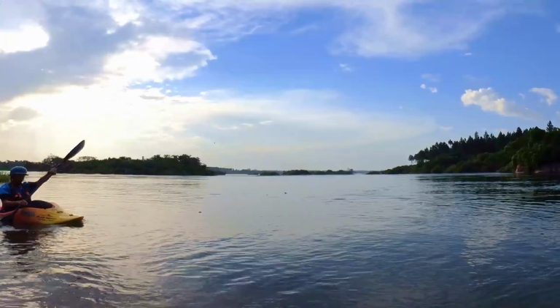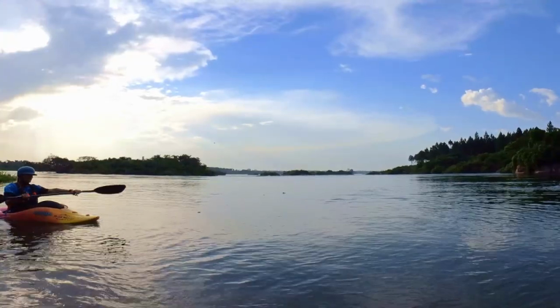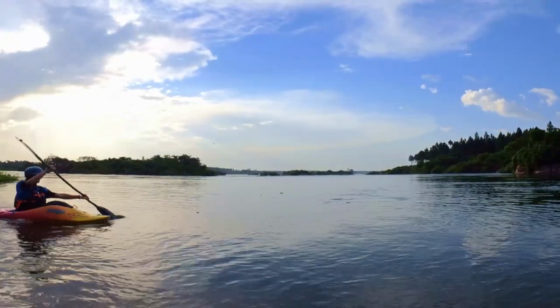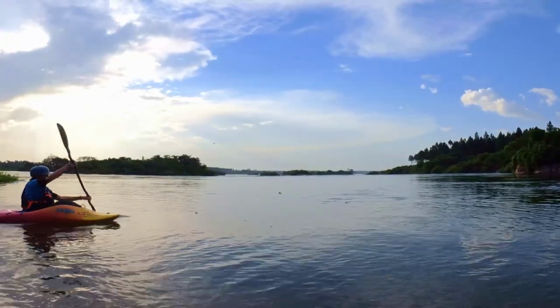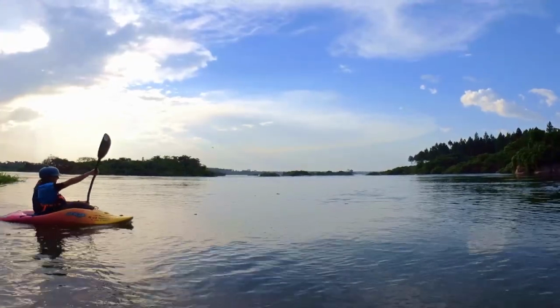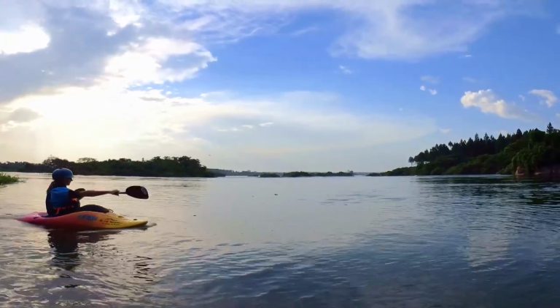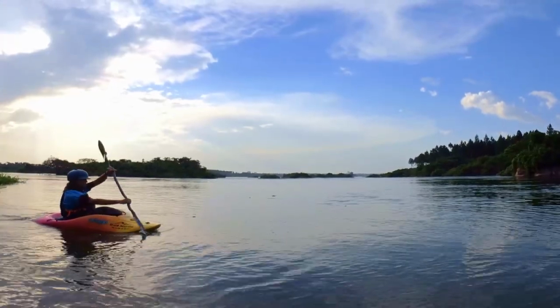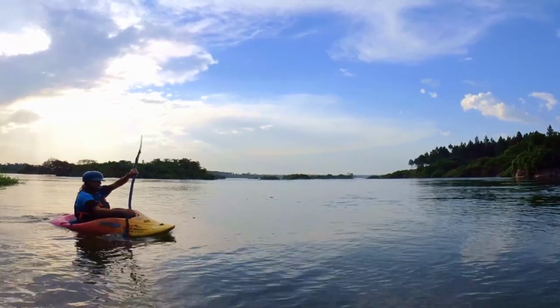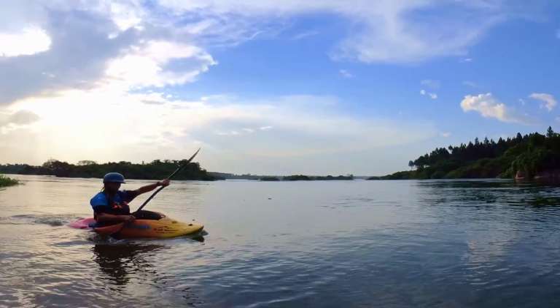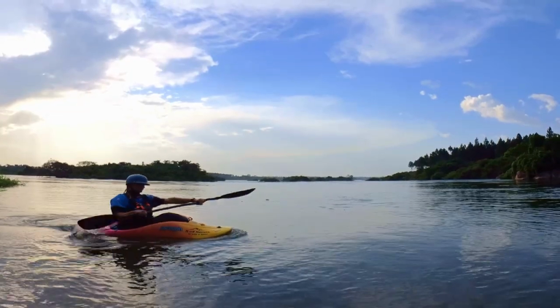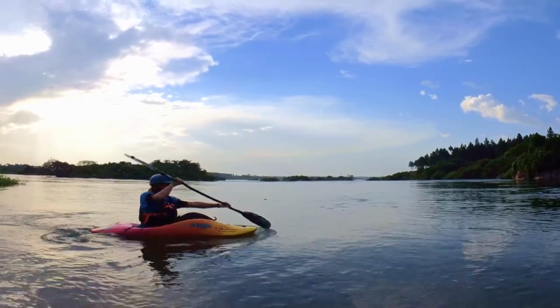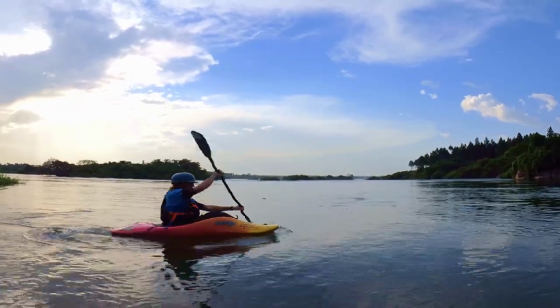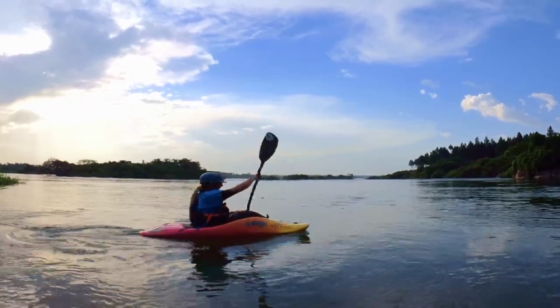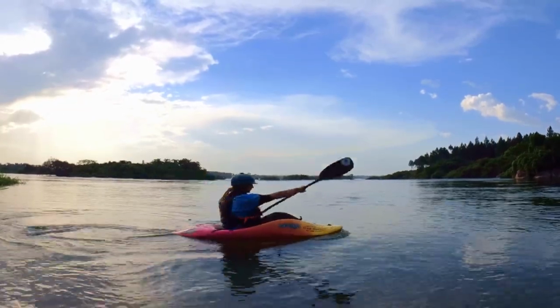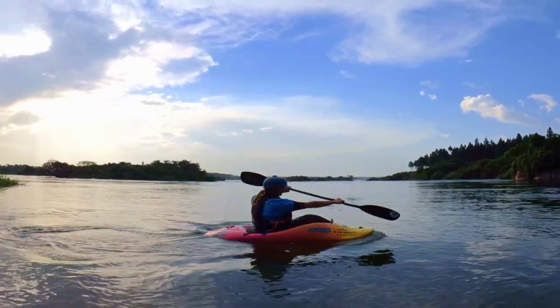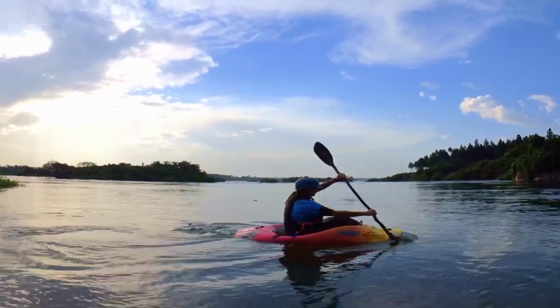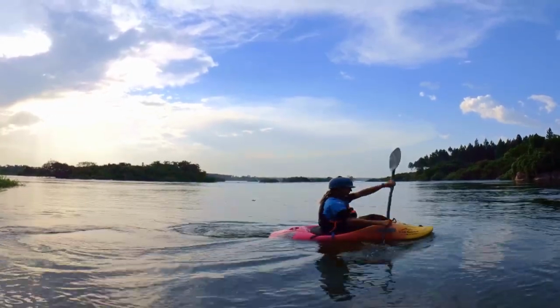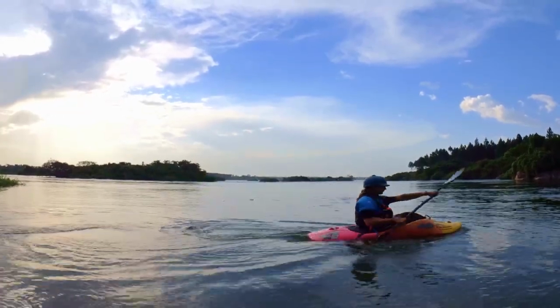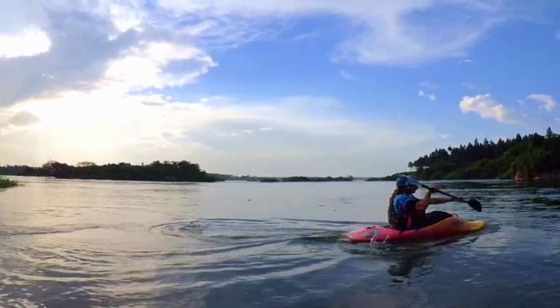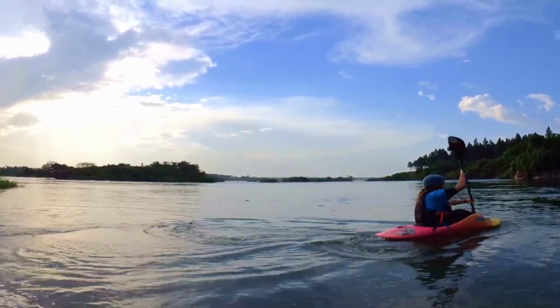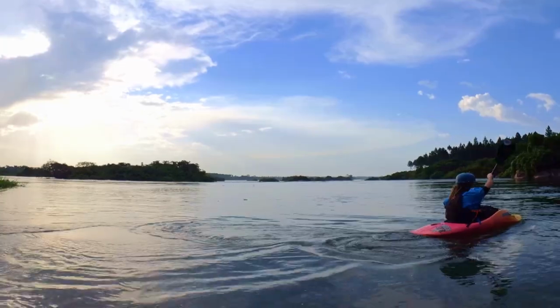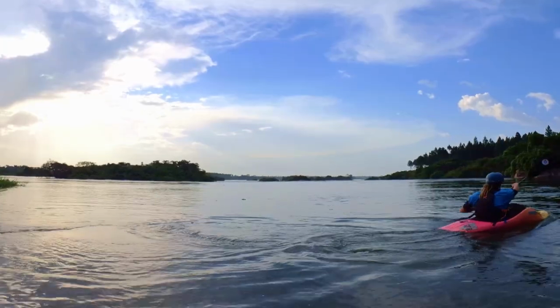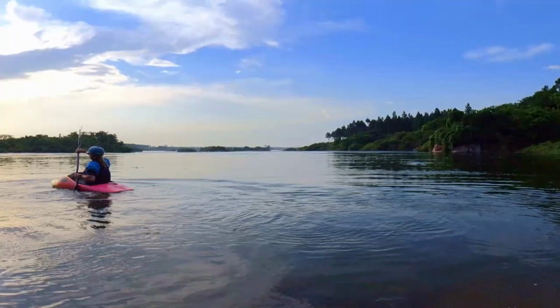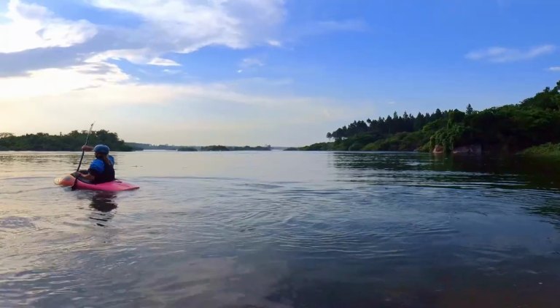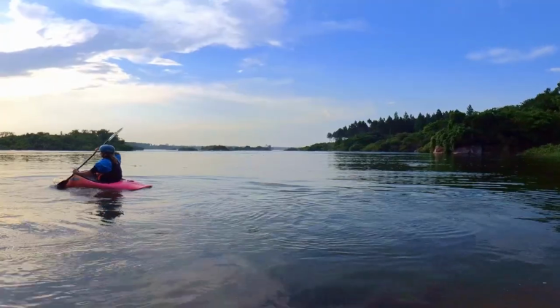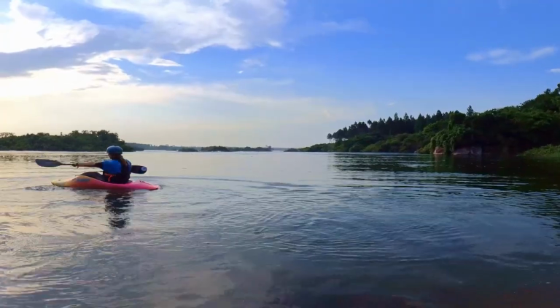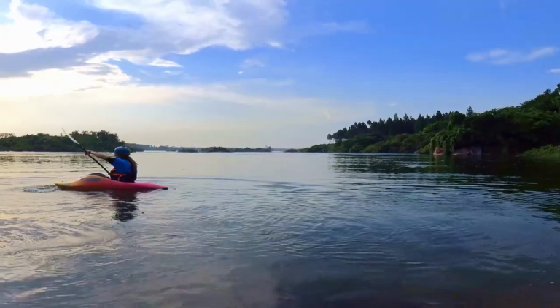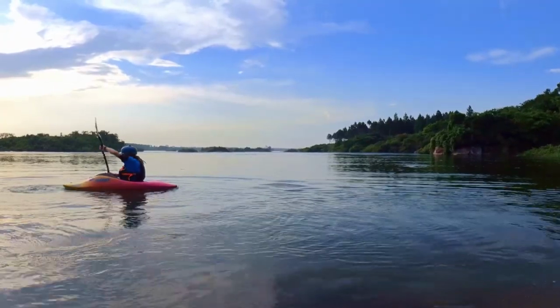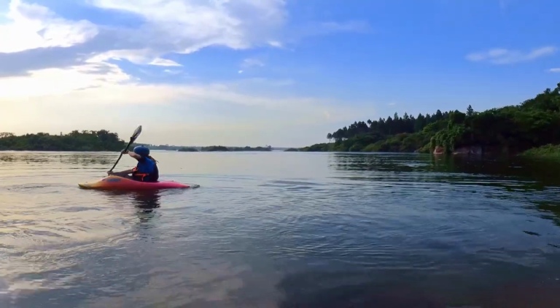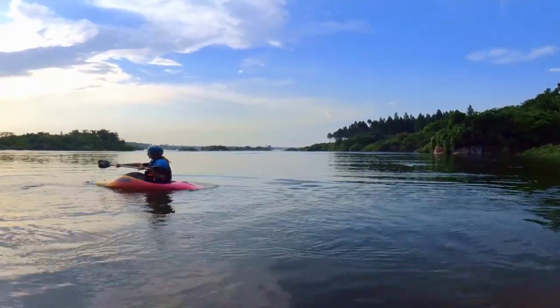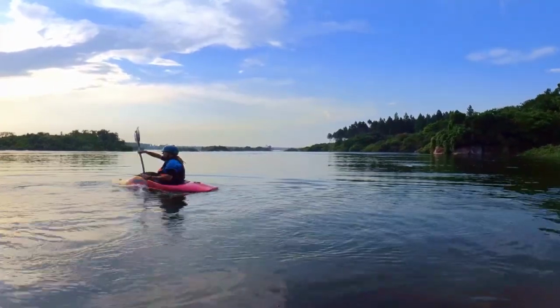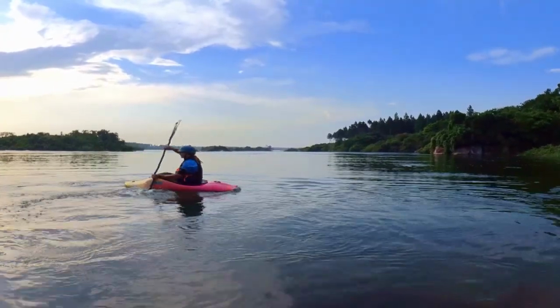Practice paddling very slowly. Focus on the push of the upper hand and pull of the lower. Remember to have a full blade of water while pulling. Practice the same thing with a back power stroke.